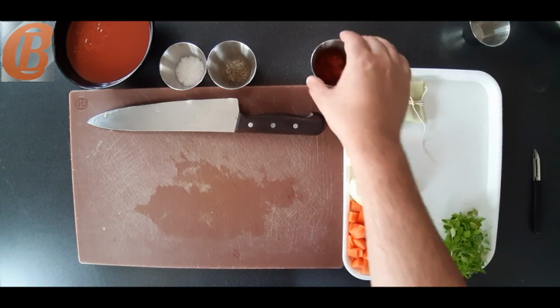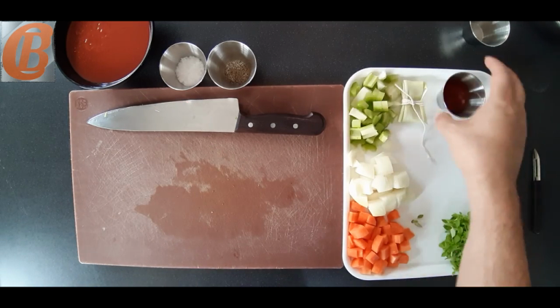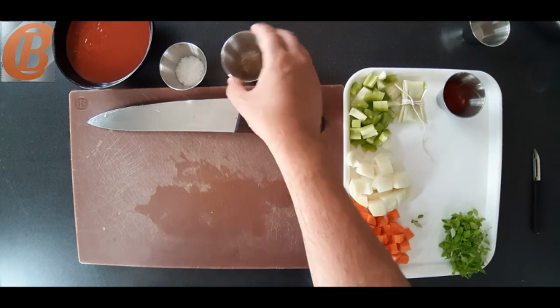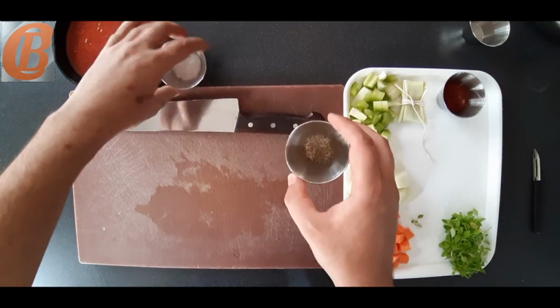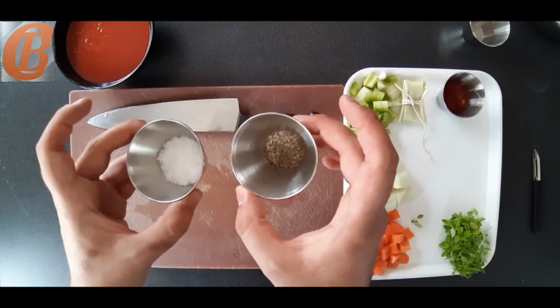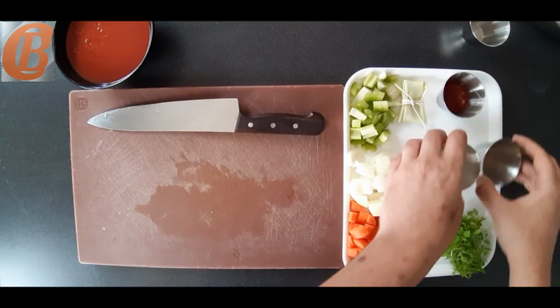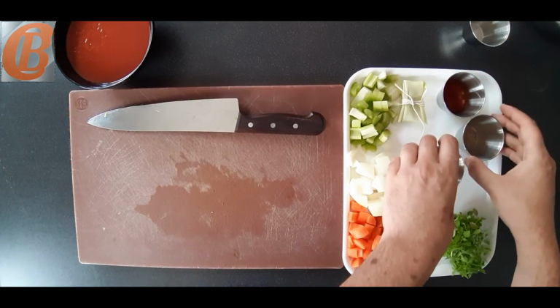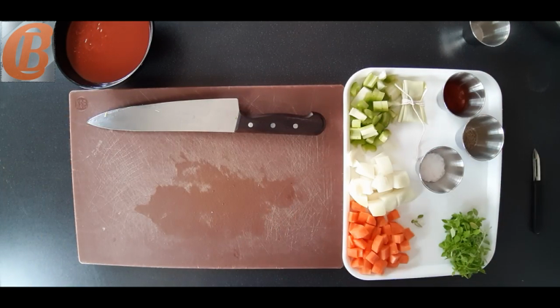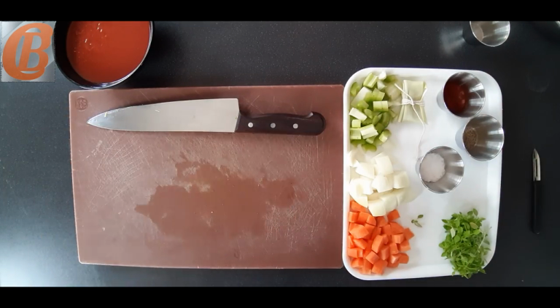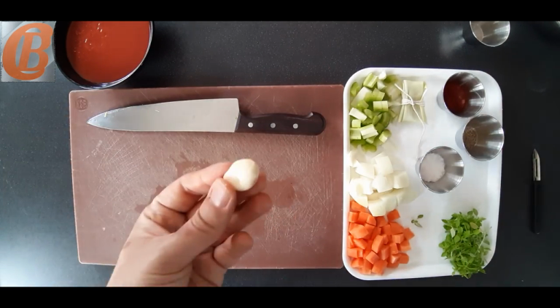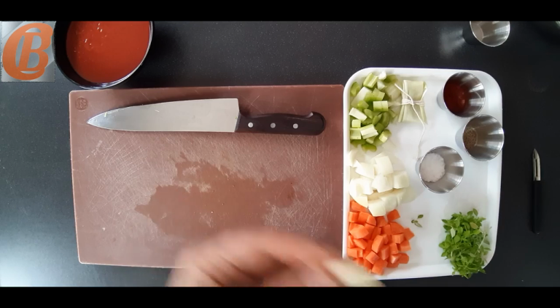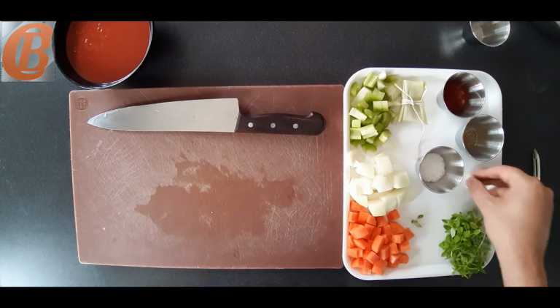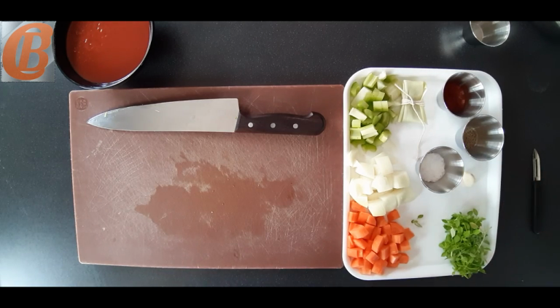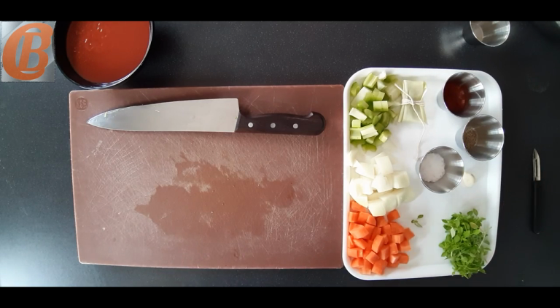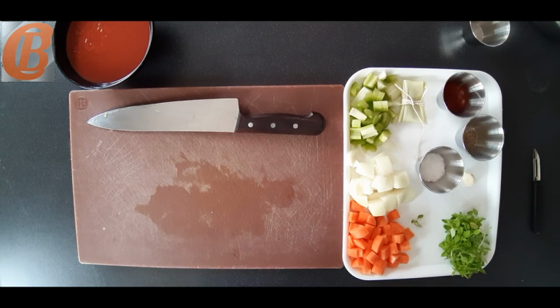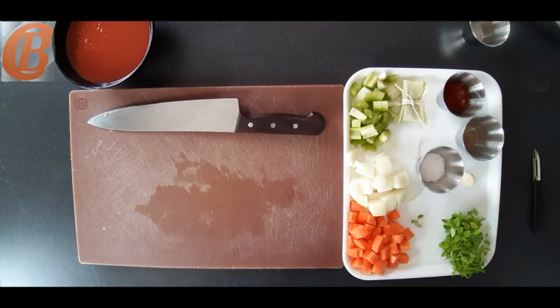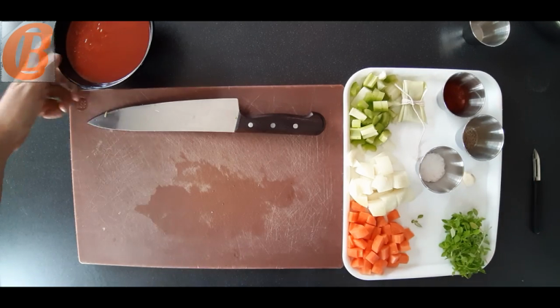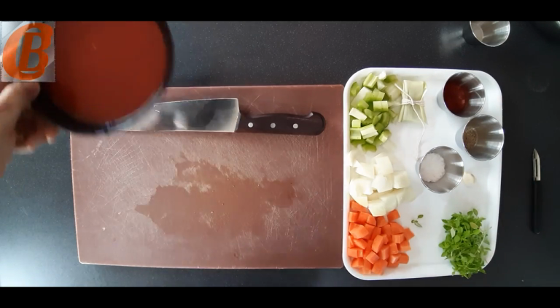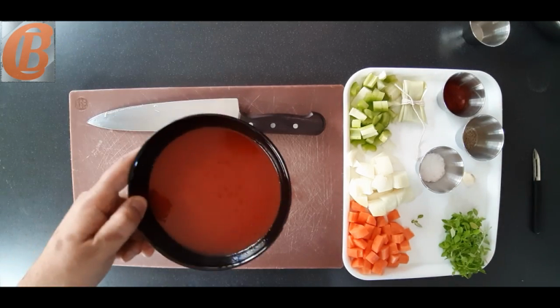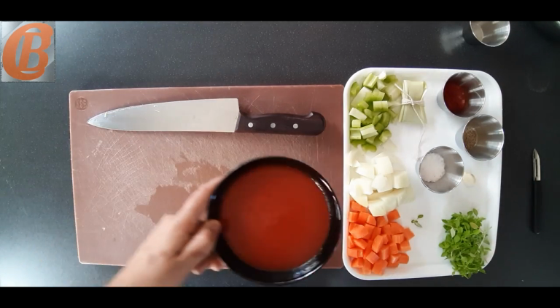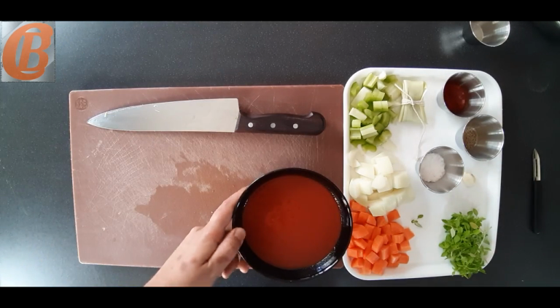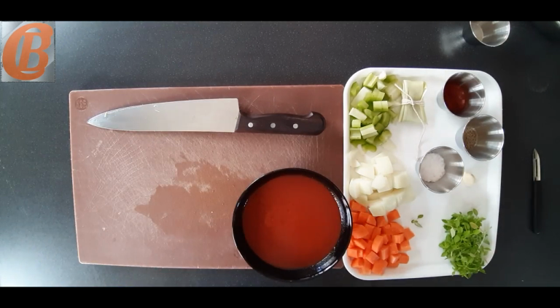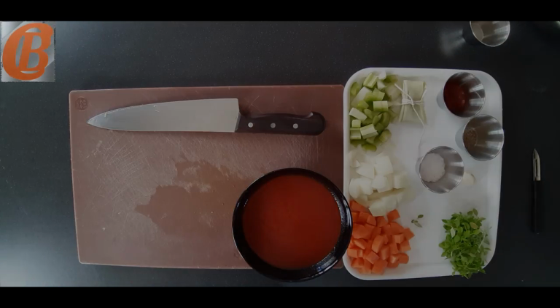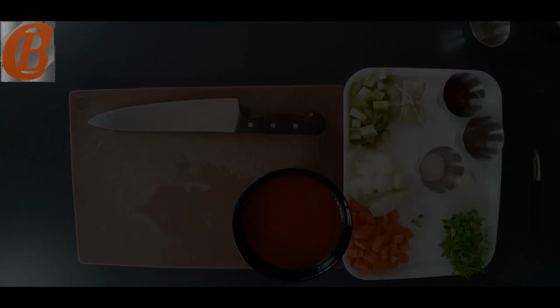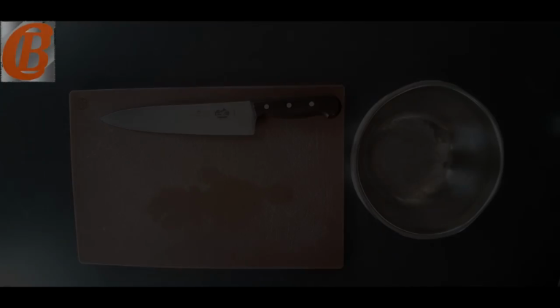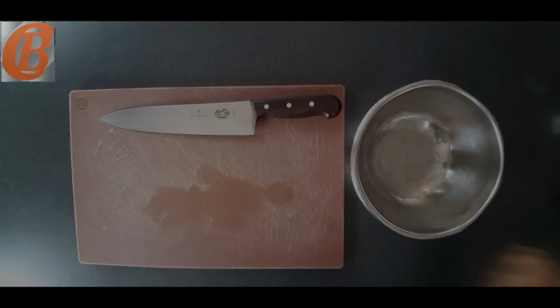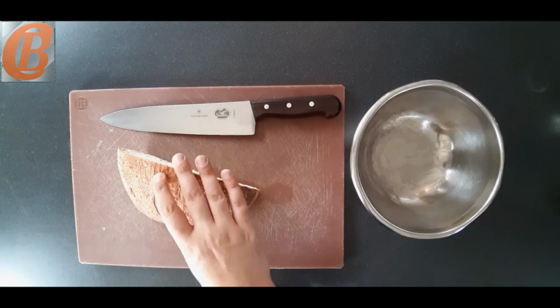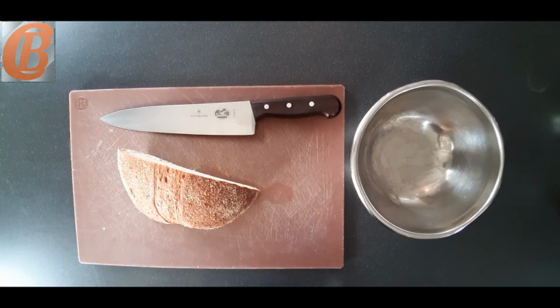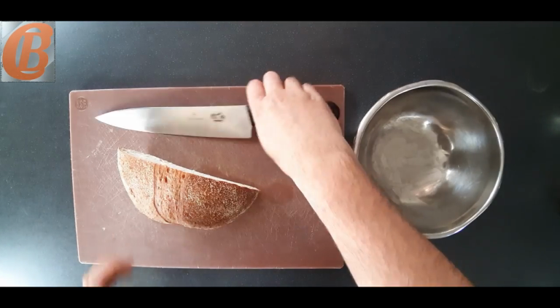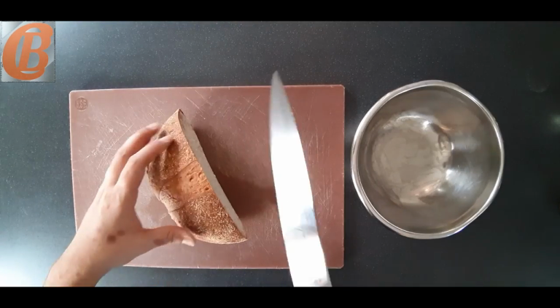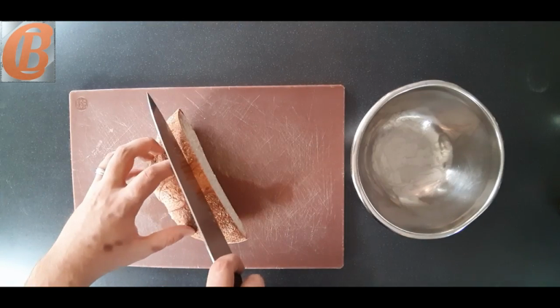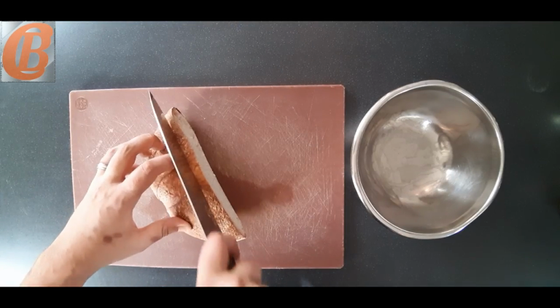Otherwise I've got some tomato purée, salt and pepper, one clove of garlic that I peeled earlier, and some tomato passata. And that is all of our preparation done for the soup.